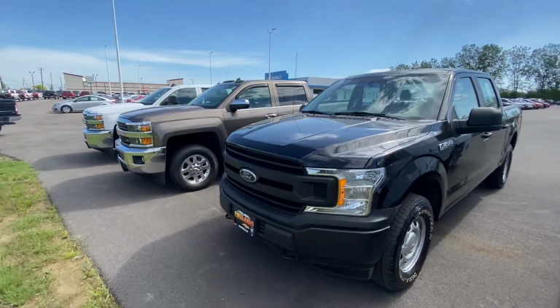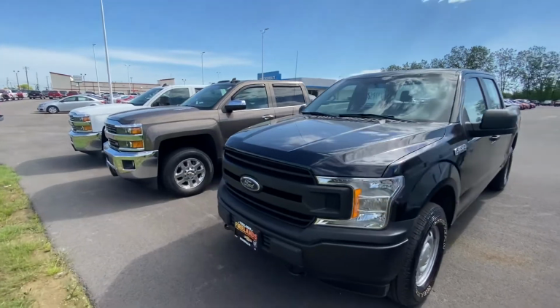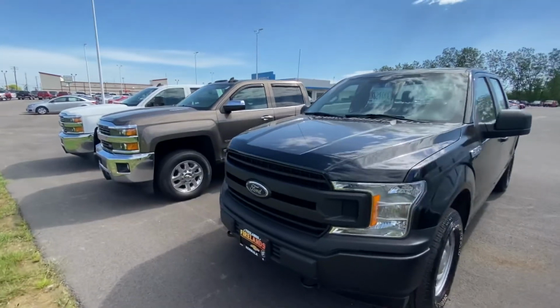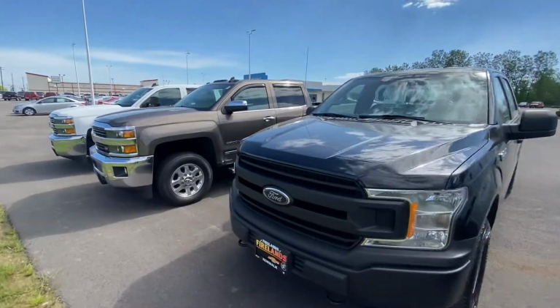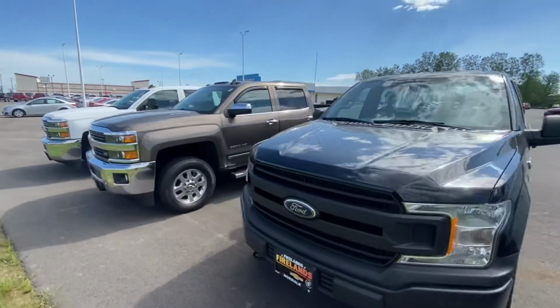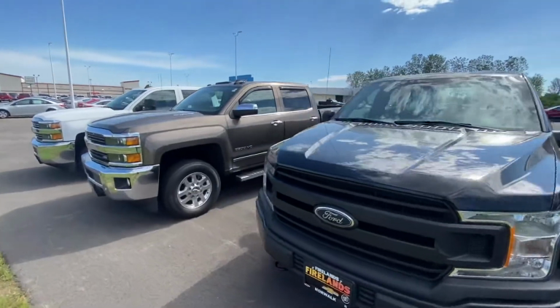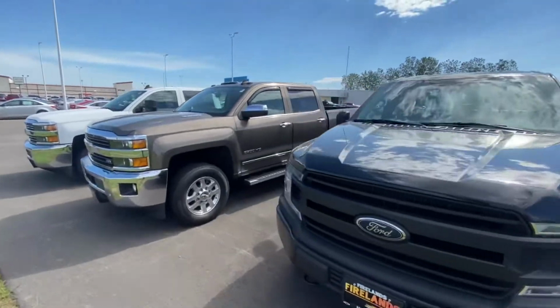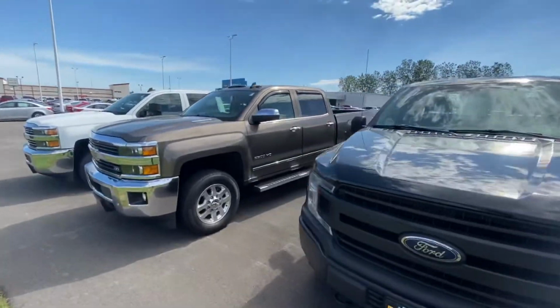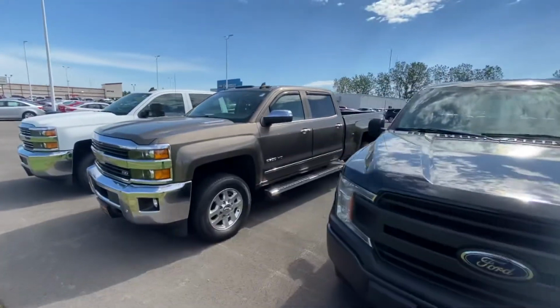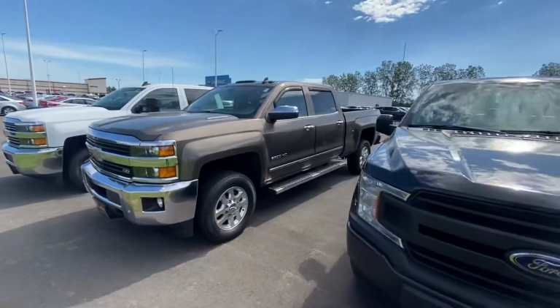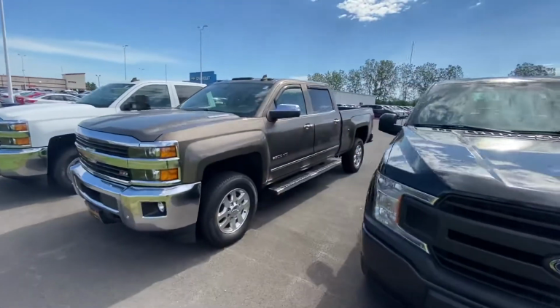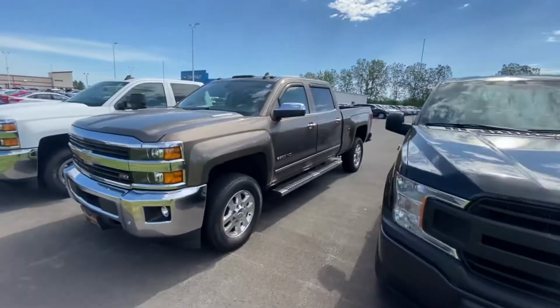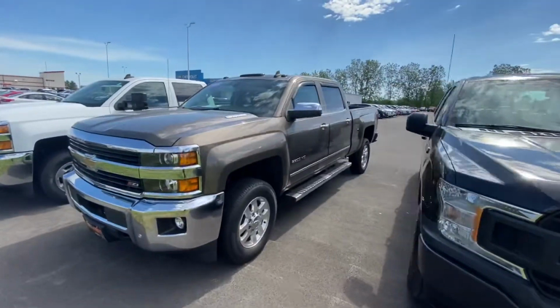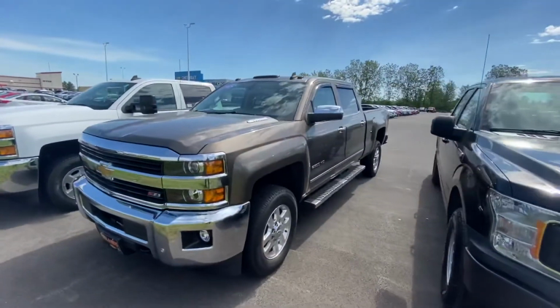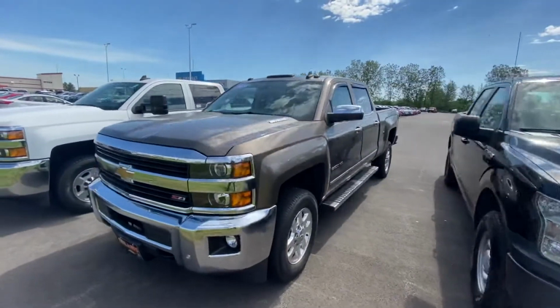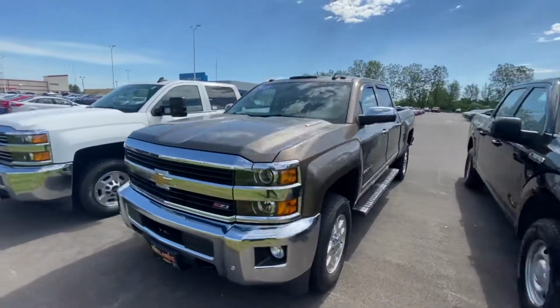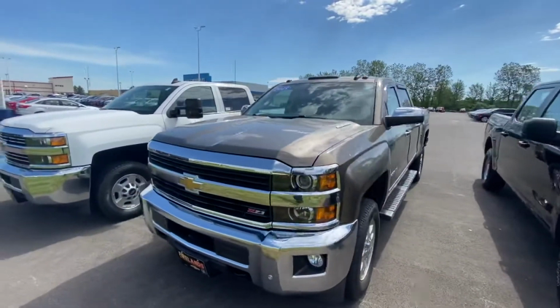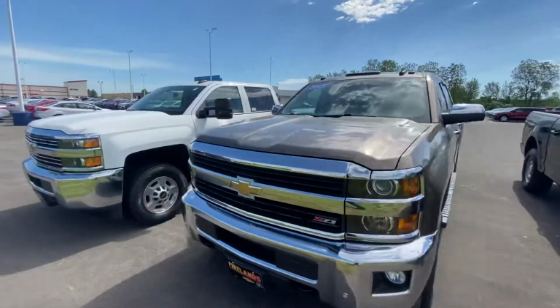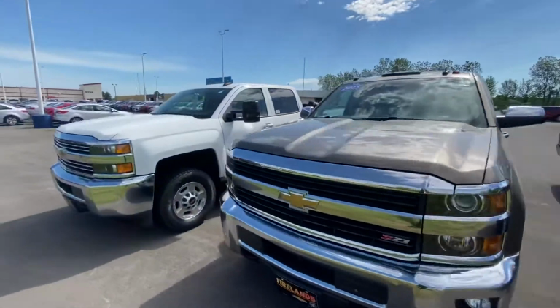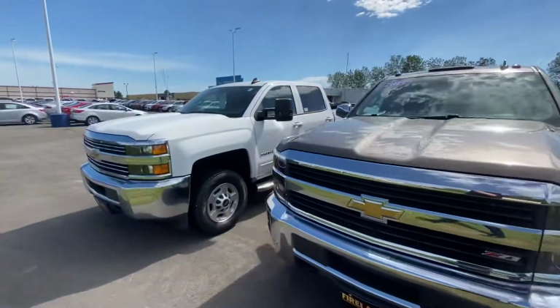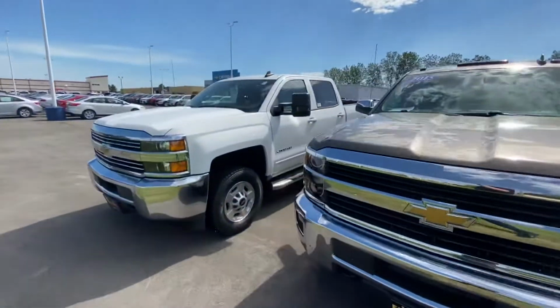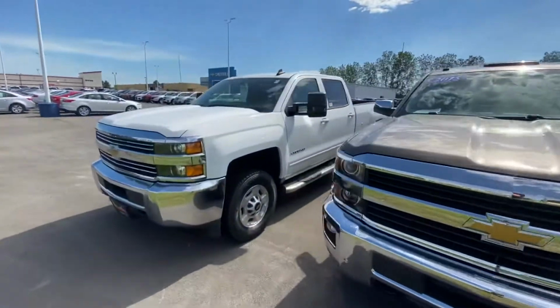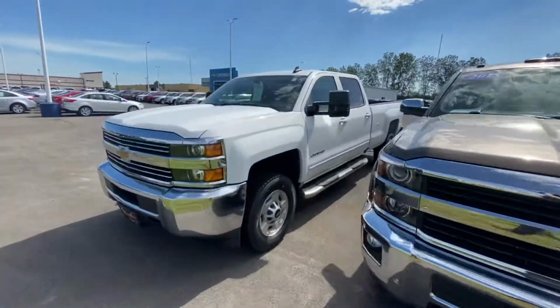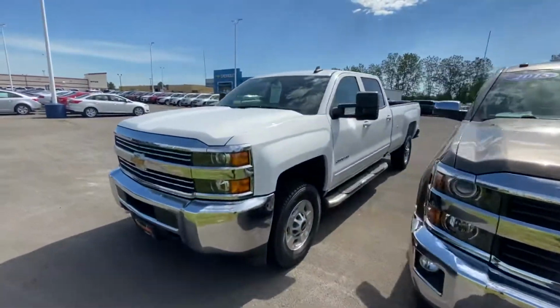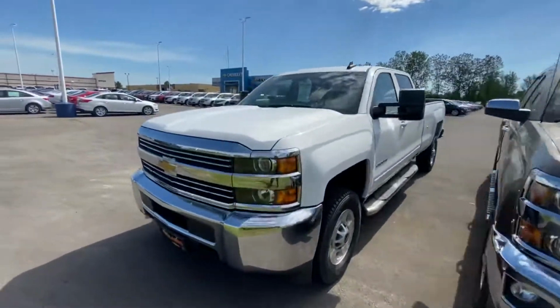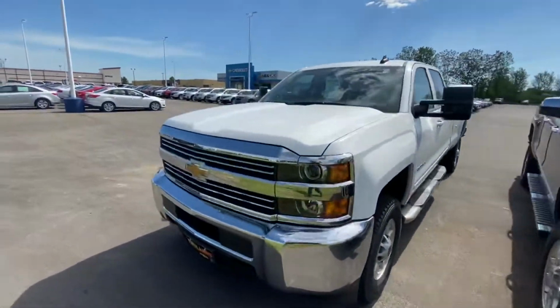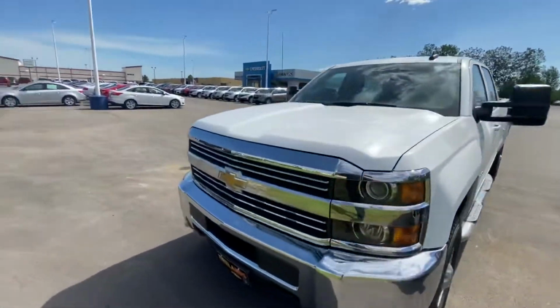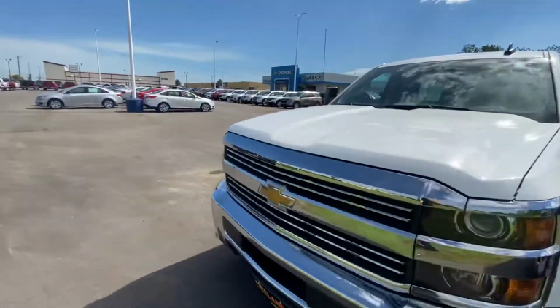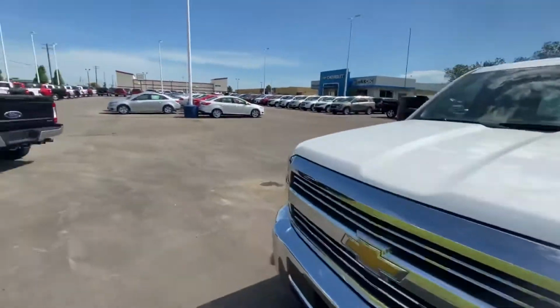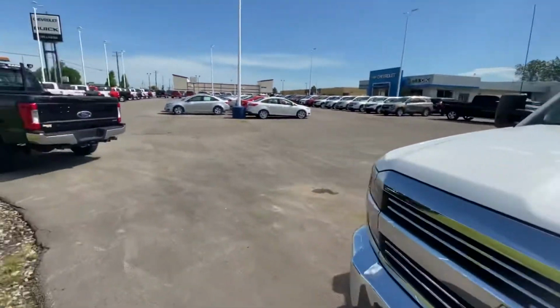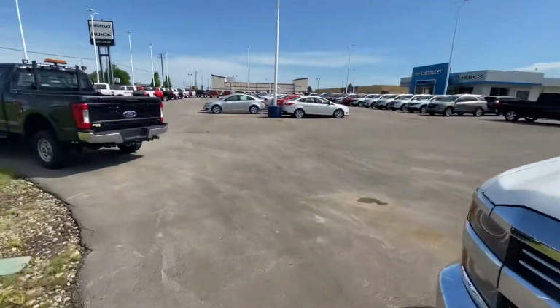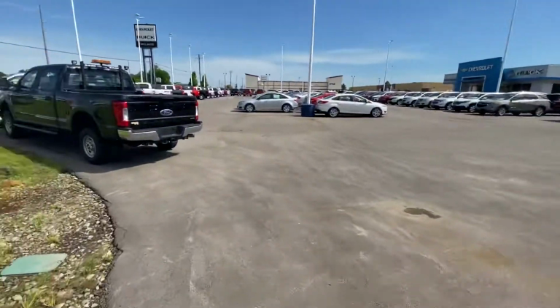Hello, Dean Monty here, Fireland Chevy Buick. Wanted to take some time today to show you the truck line that we have here right on the front row — all of our pre-owned truck inventory.